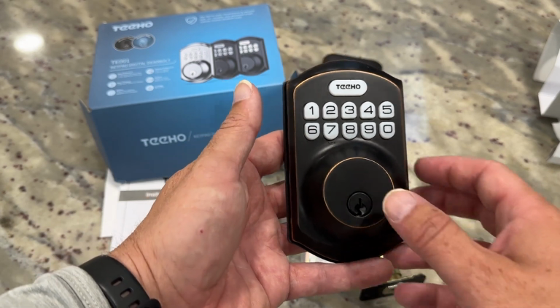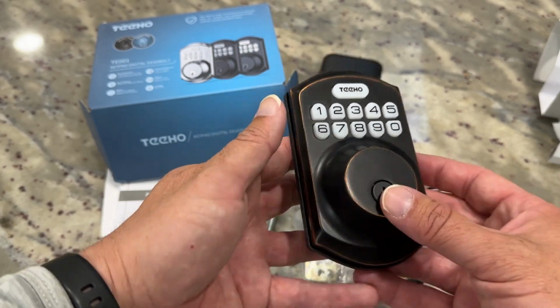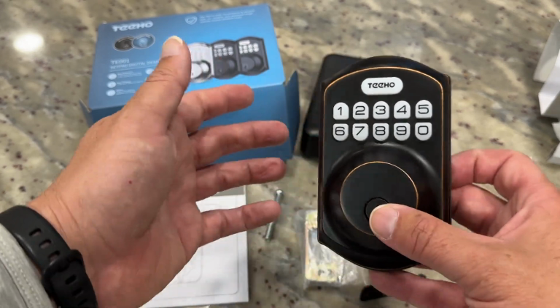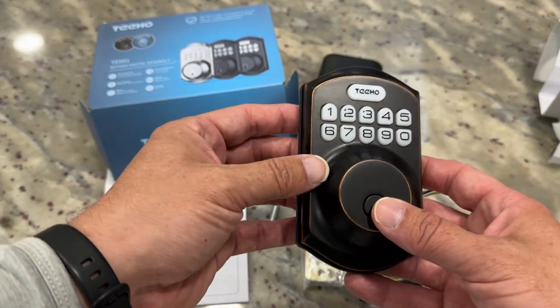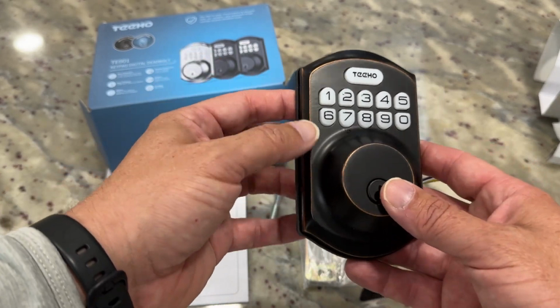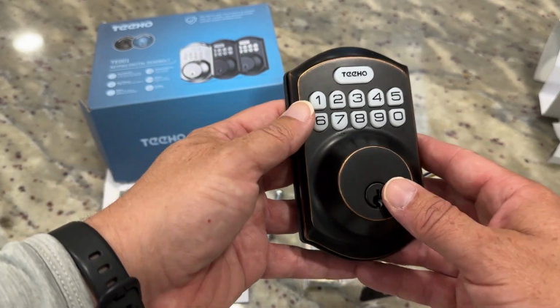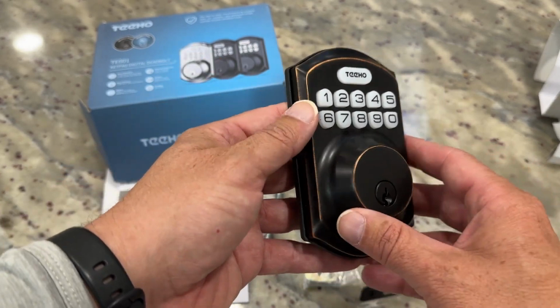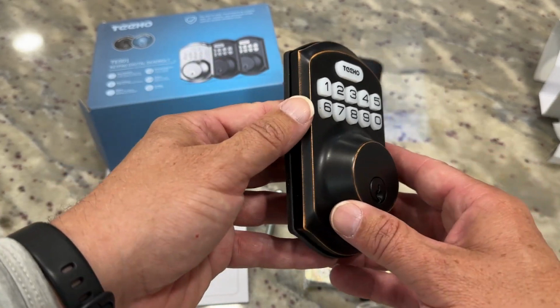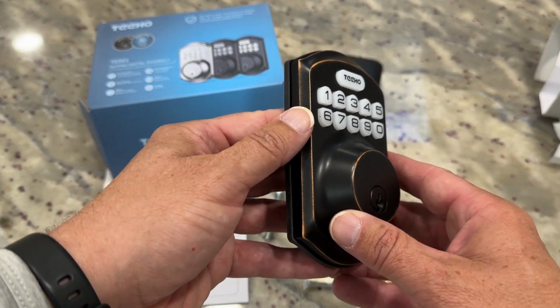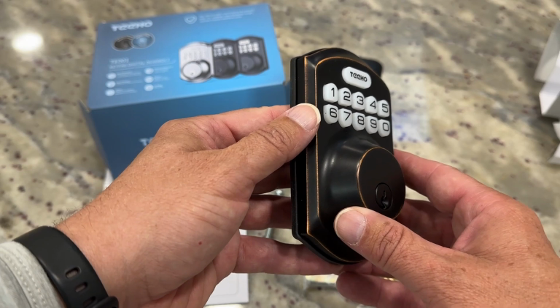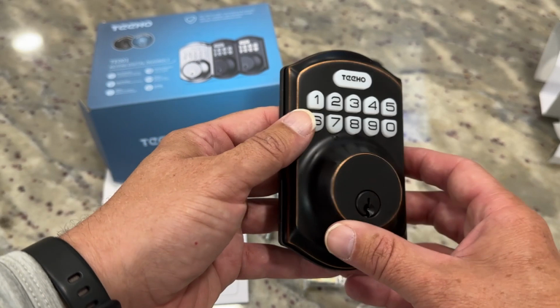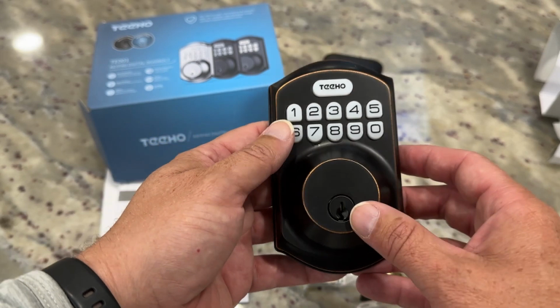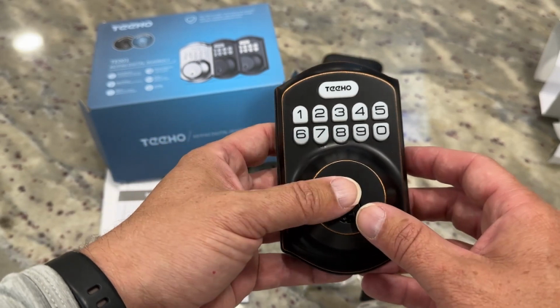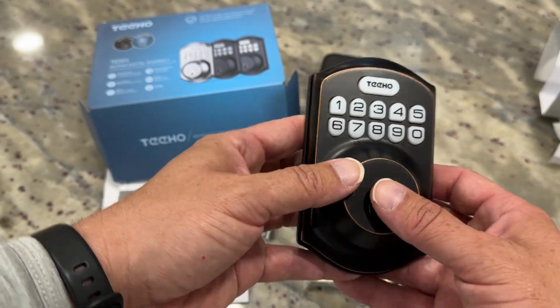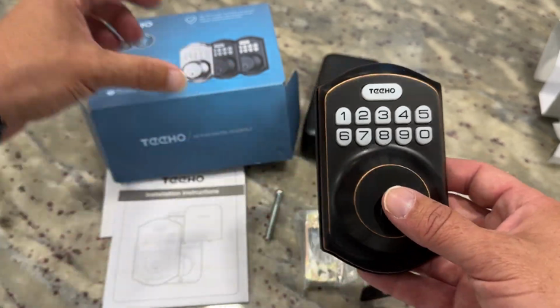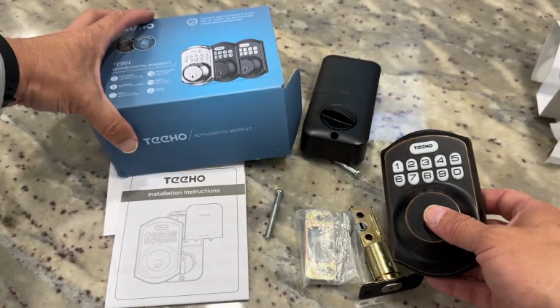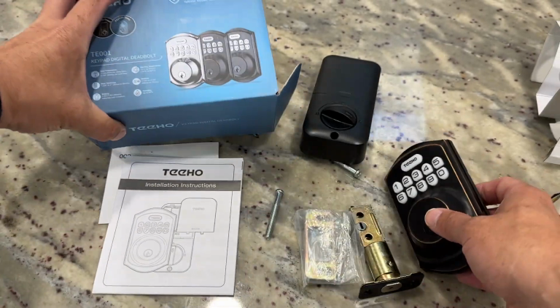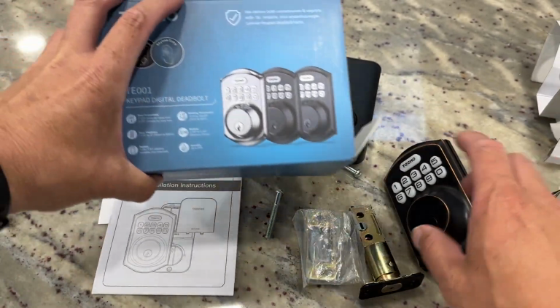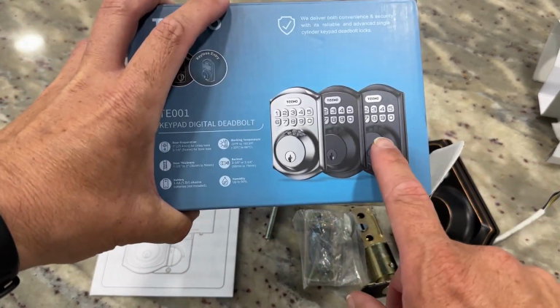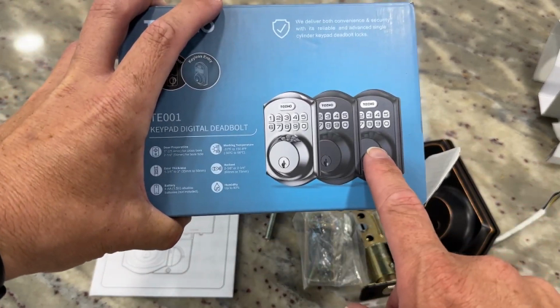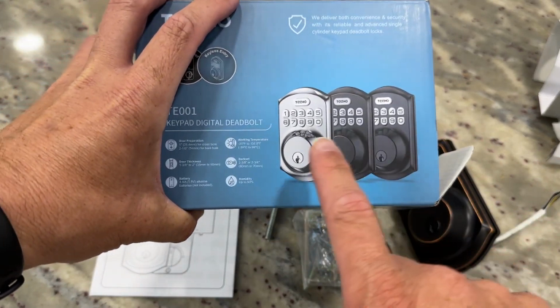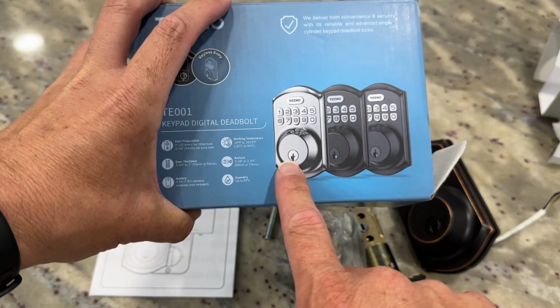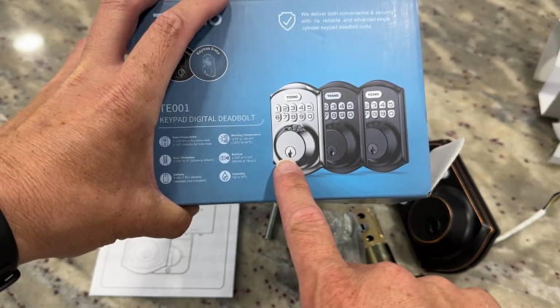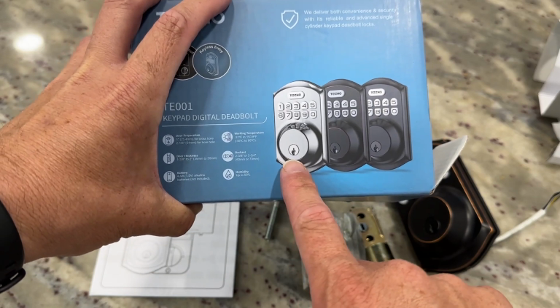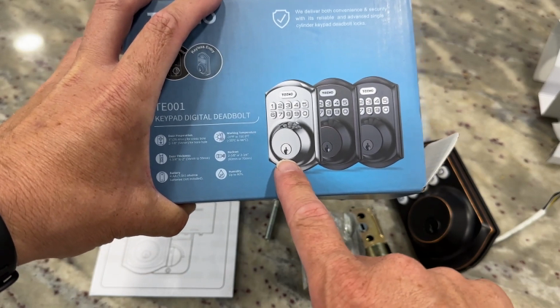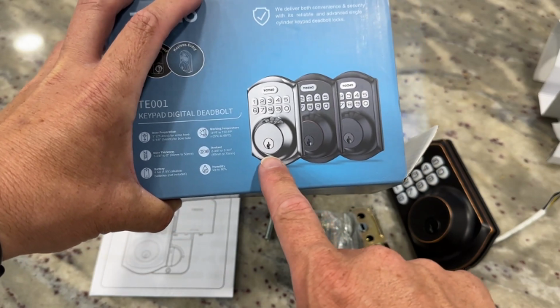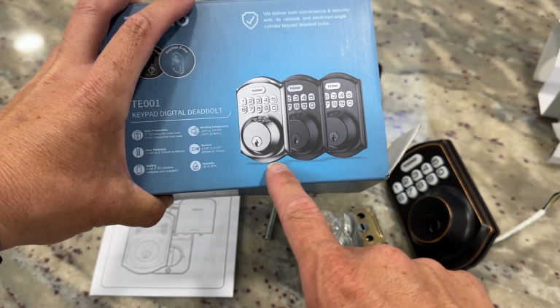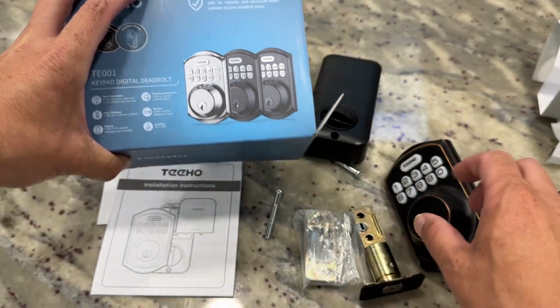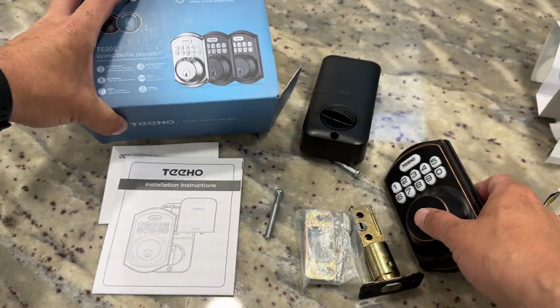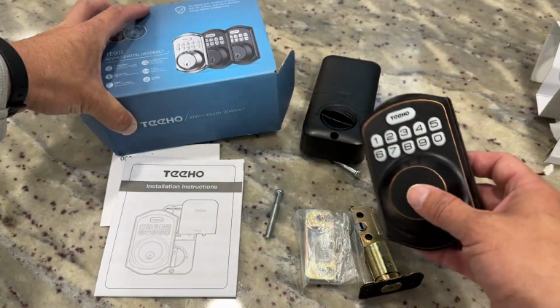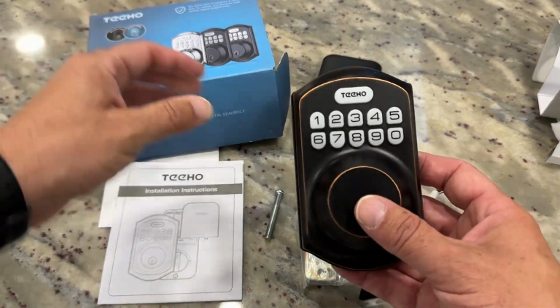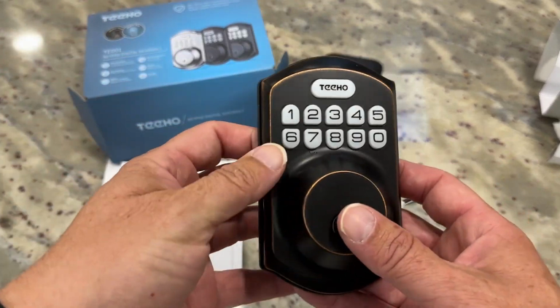Now this comes in three different colors. This is the oil bronze, I believe is what it's called. It also comes in black — that would be the black one. And this is like a sterling nickel, if I remember correctly. So three different colors, but this is what this one looks like.